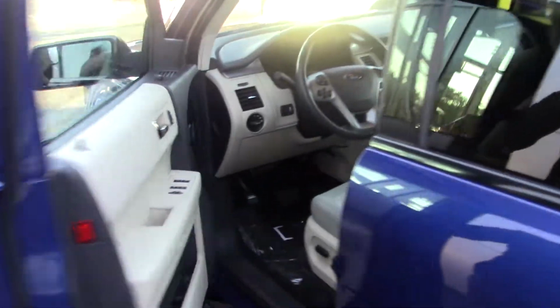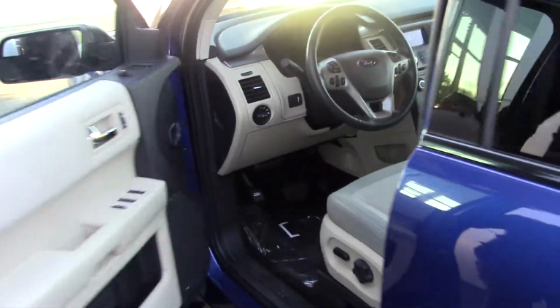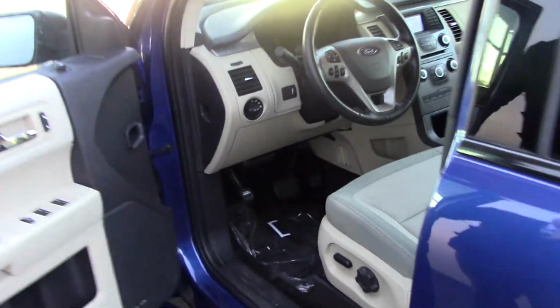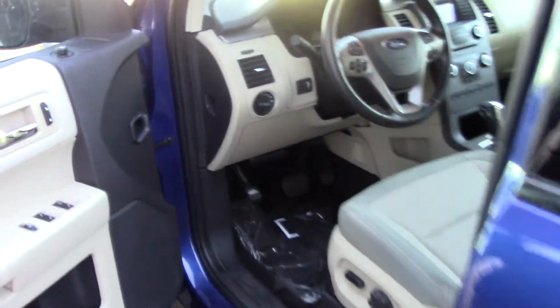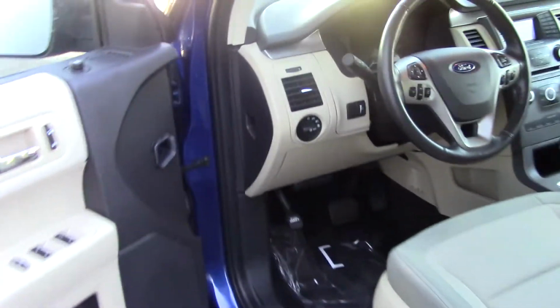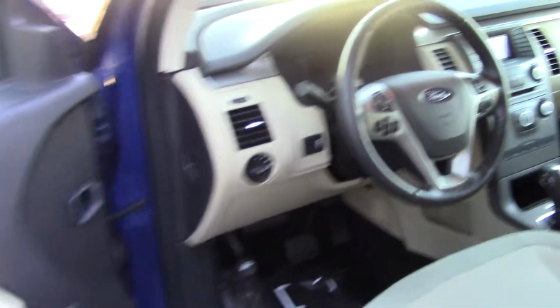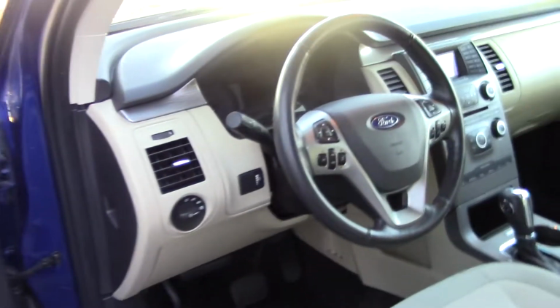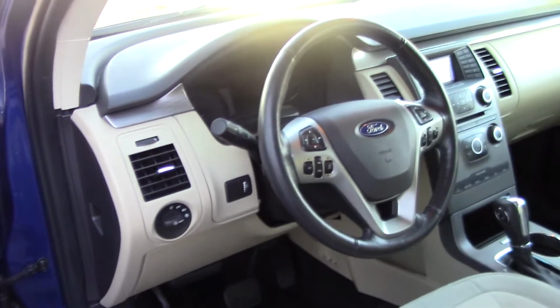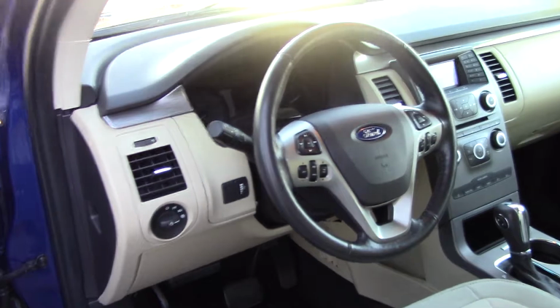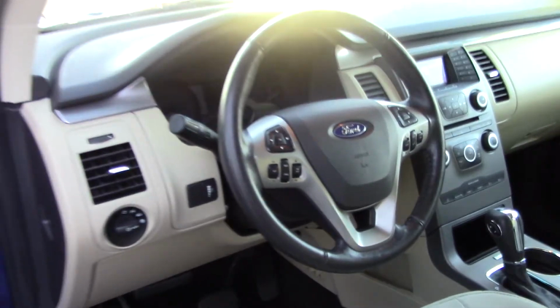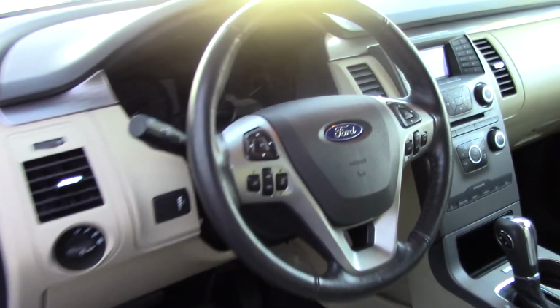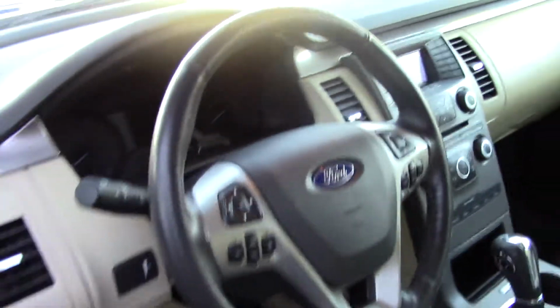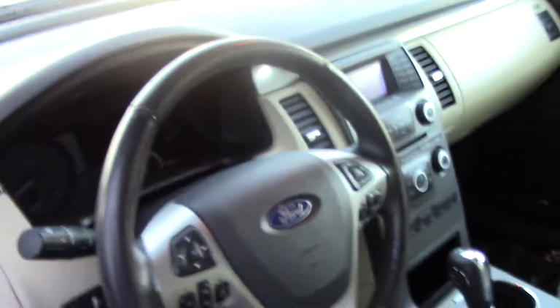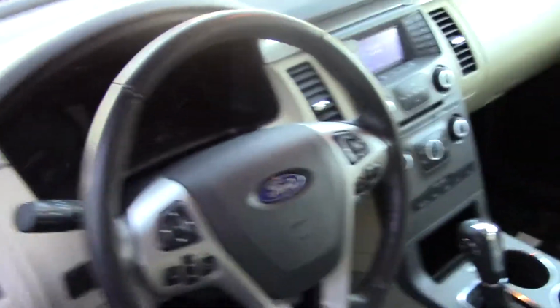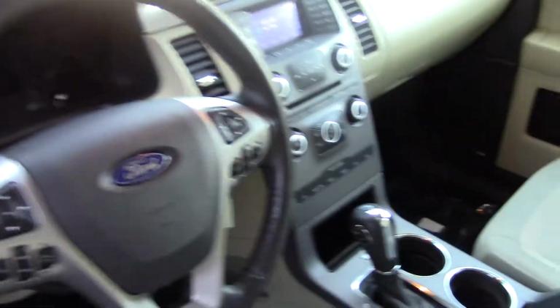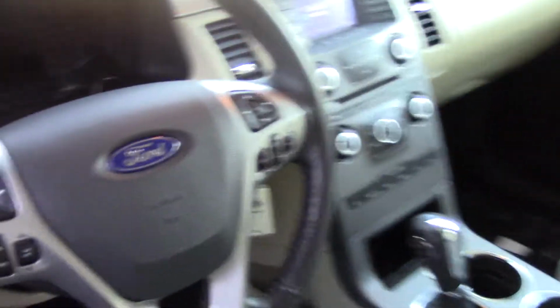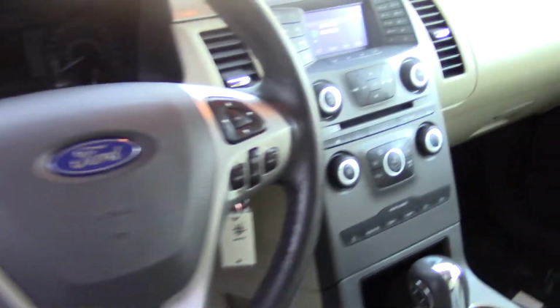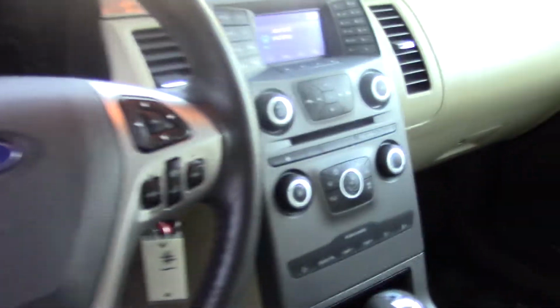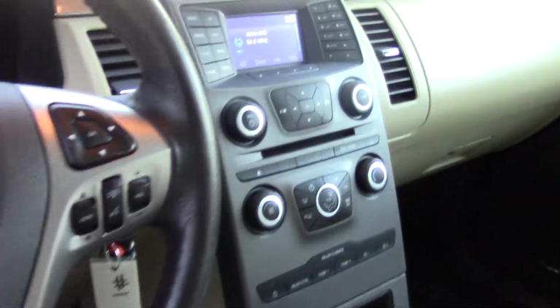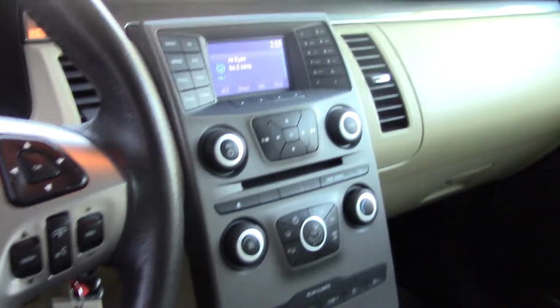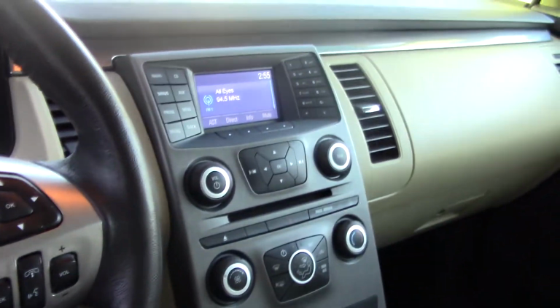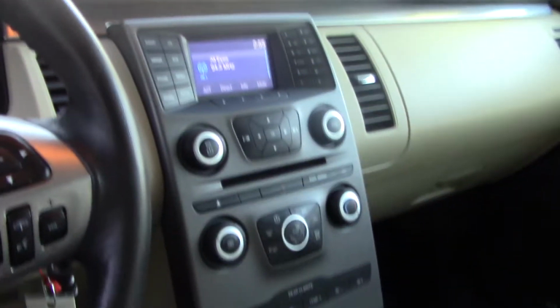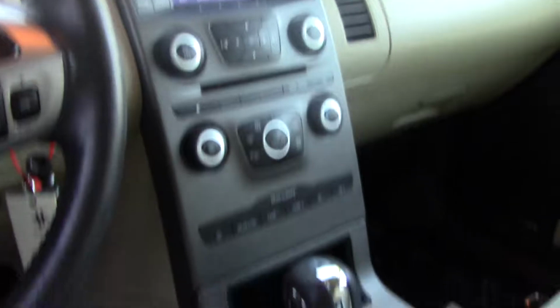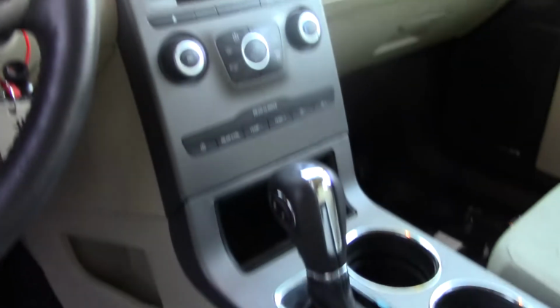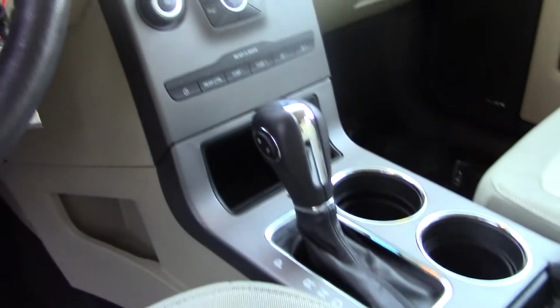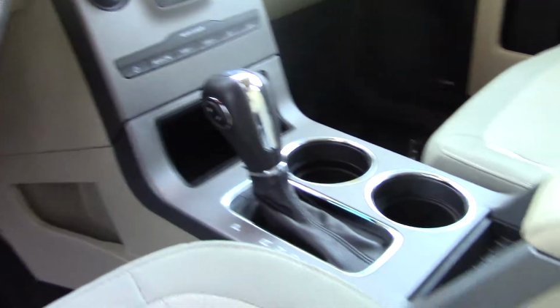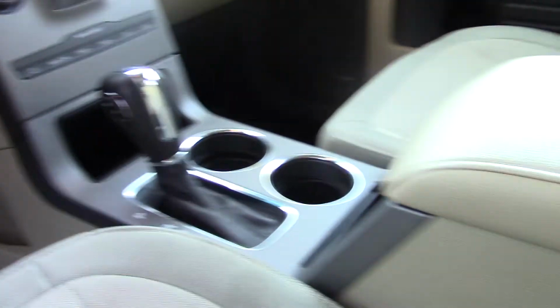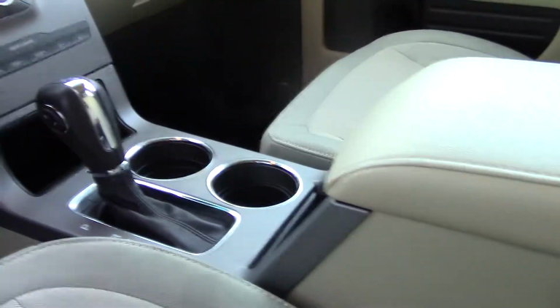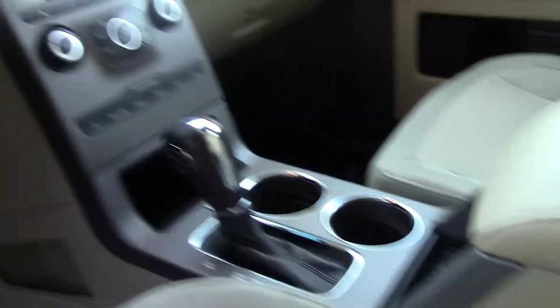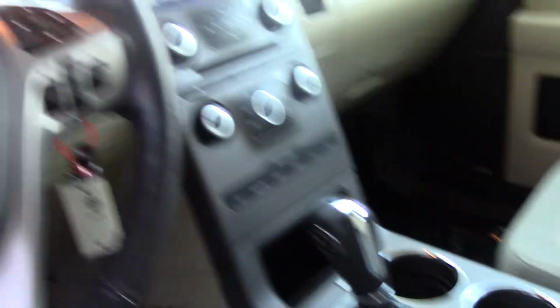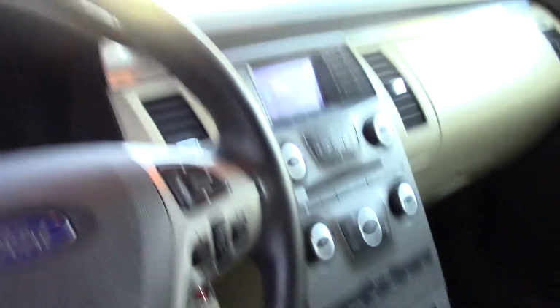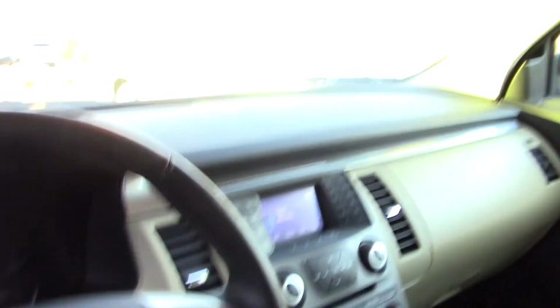And here's the whole front here. It's got Bluetooth, Sirius XM radio, and a digital display. Very nice, simplified layout — very easy to use everything, very user friendly.